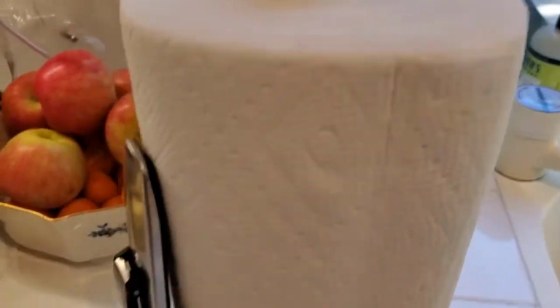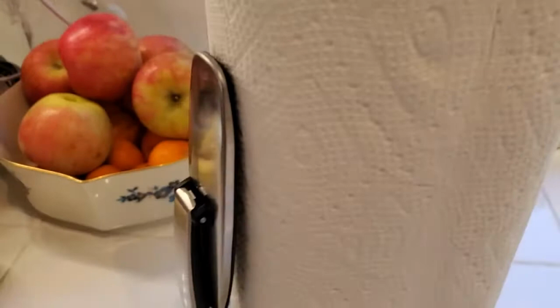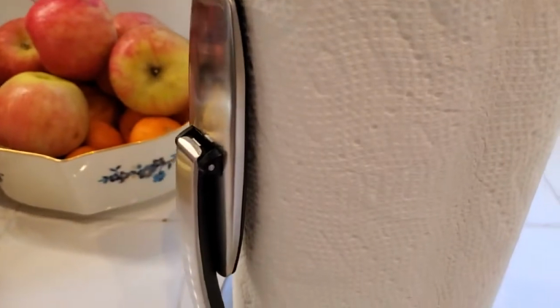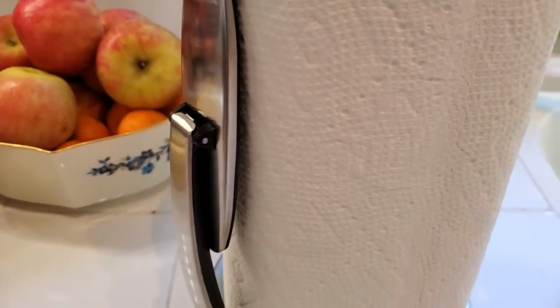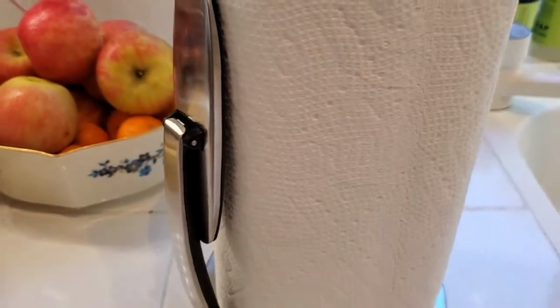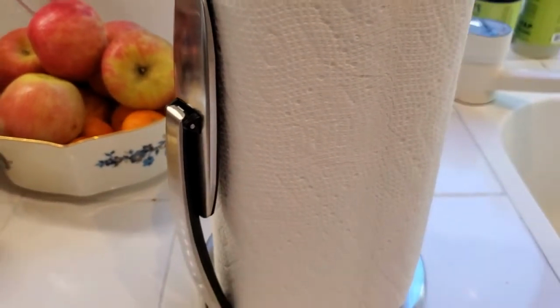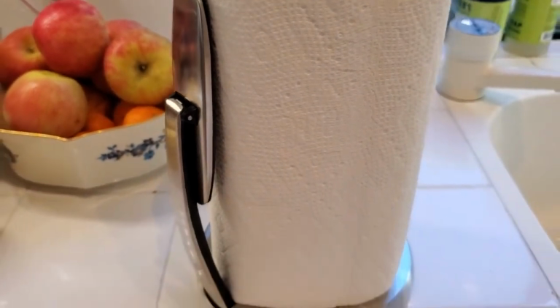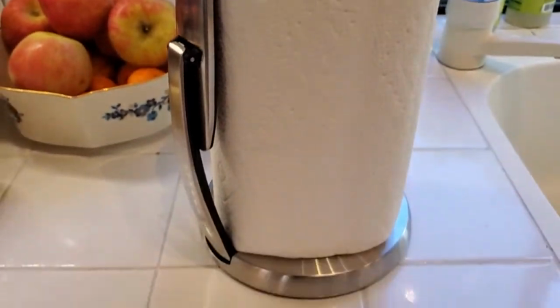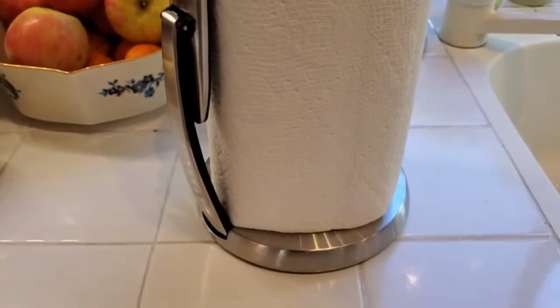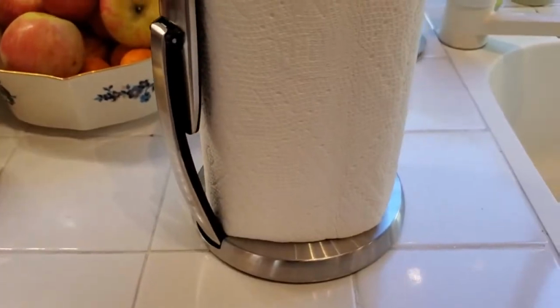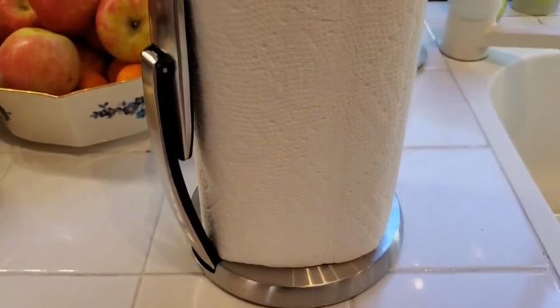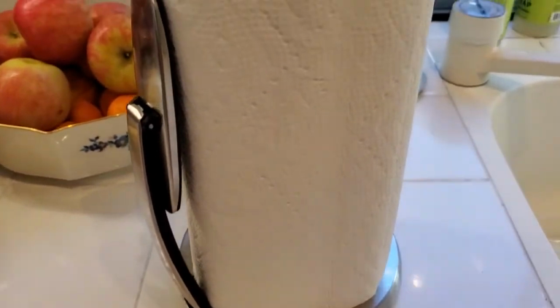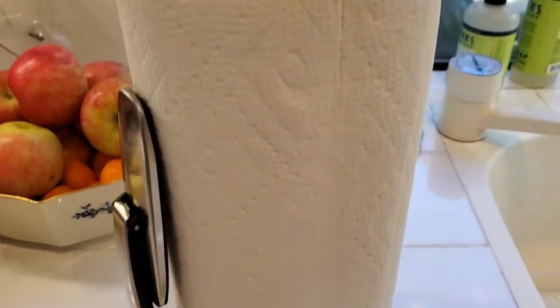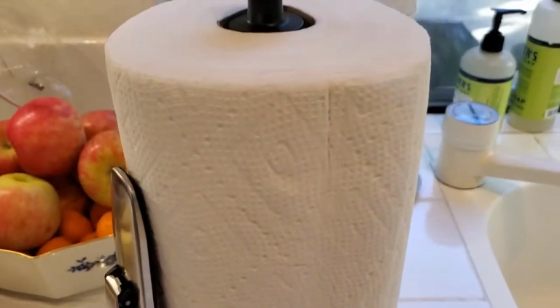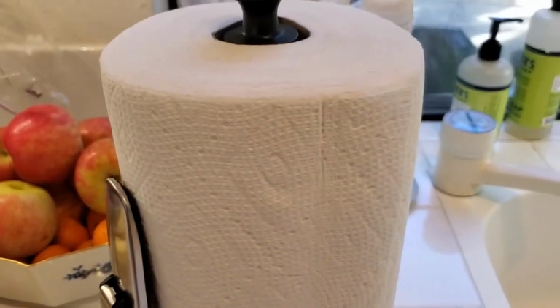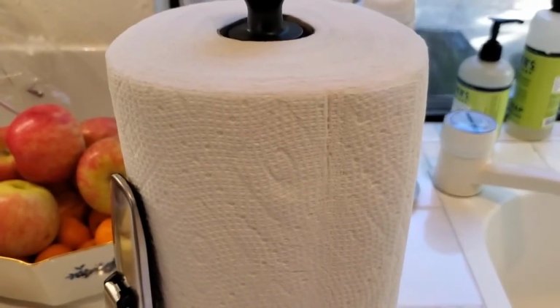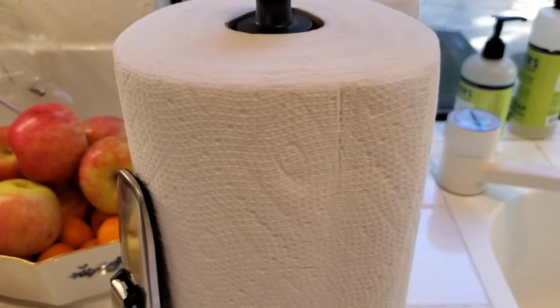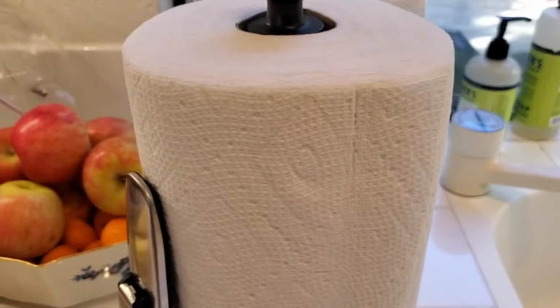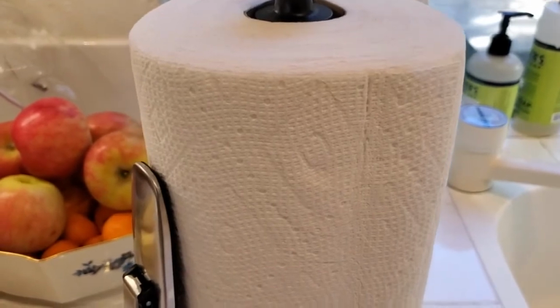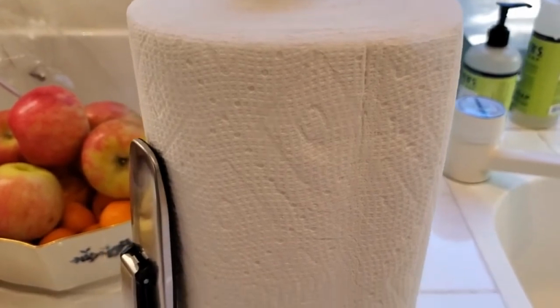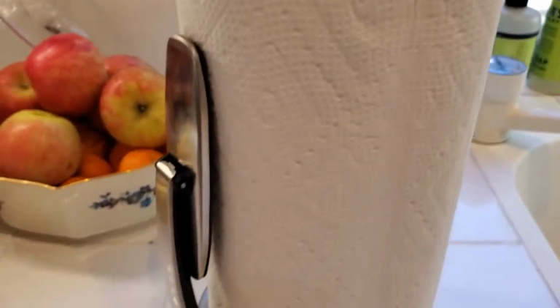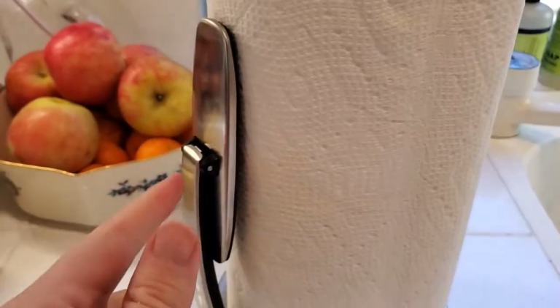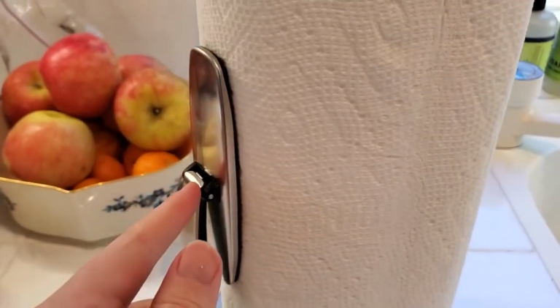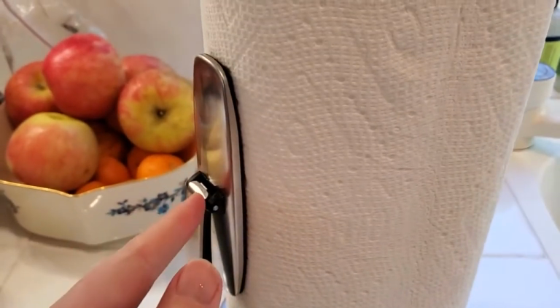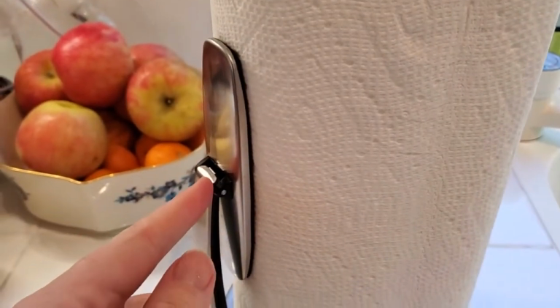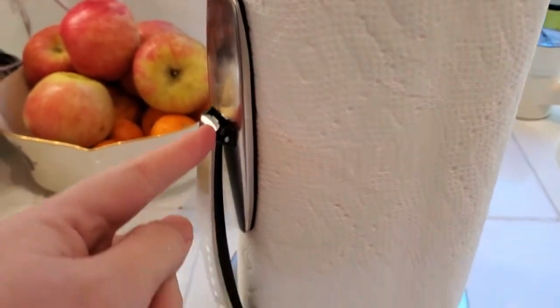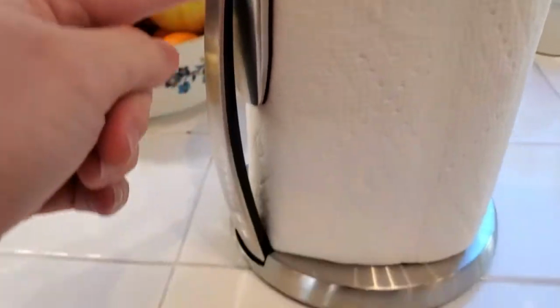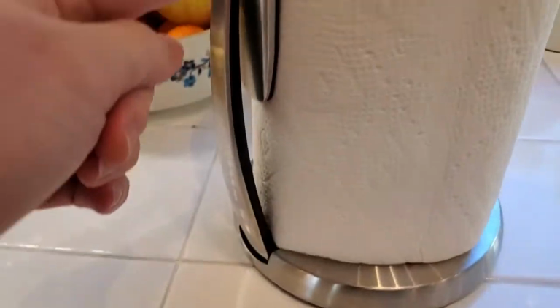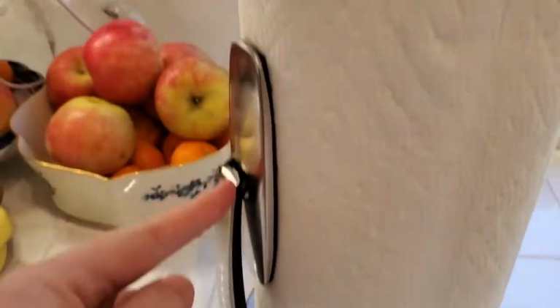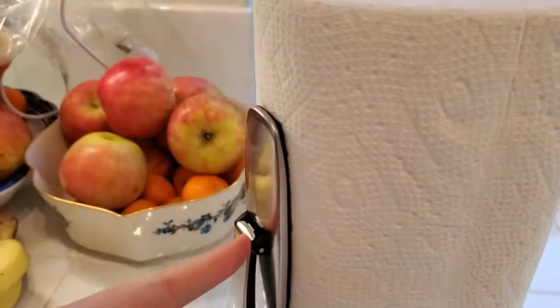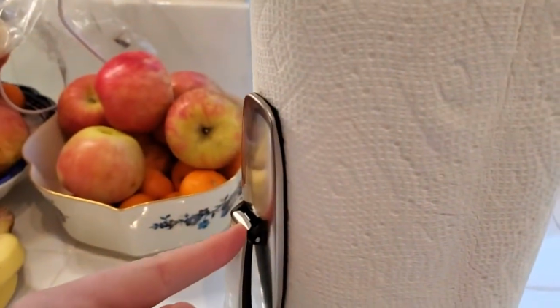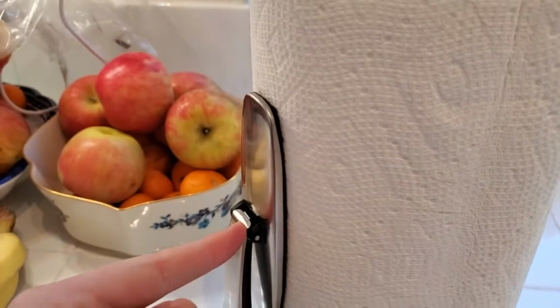The coolest thing about this is that it's designed so that you can easily tear off a piece of the paper towel one-handed. The reason is it has this little spring-loaded arm that actually pushes against the roll of towels.